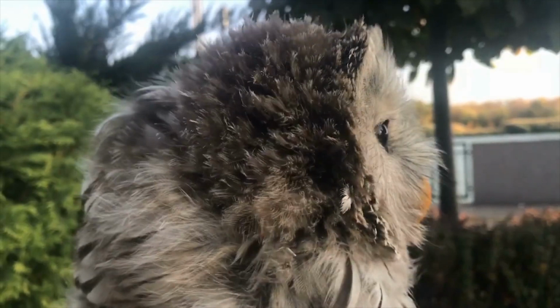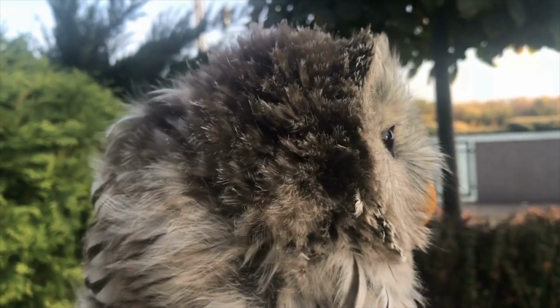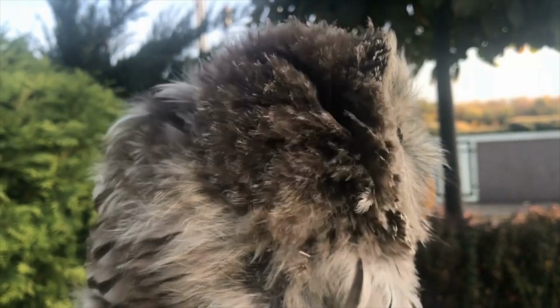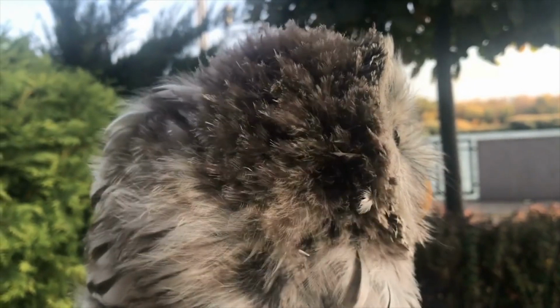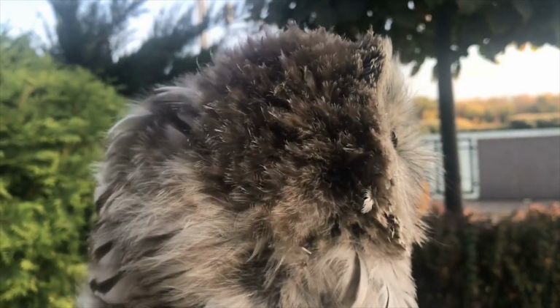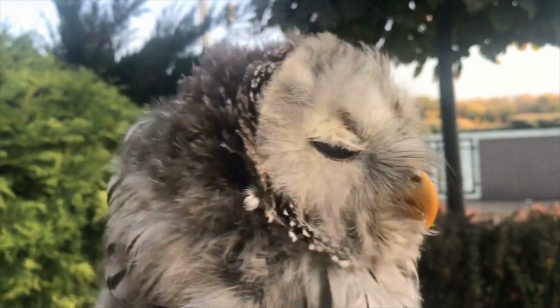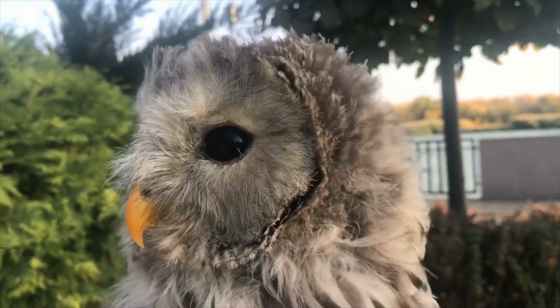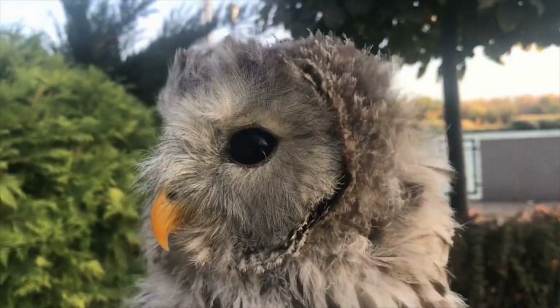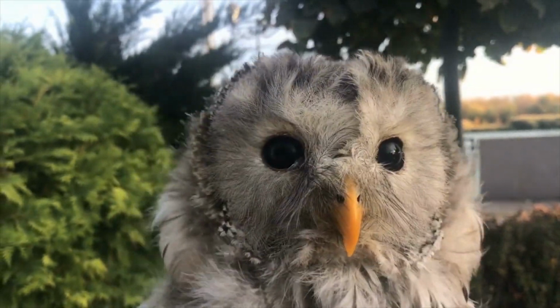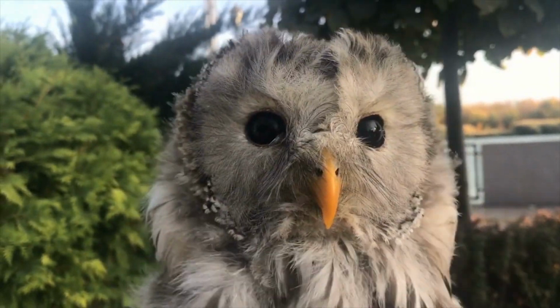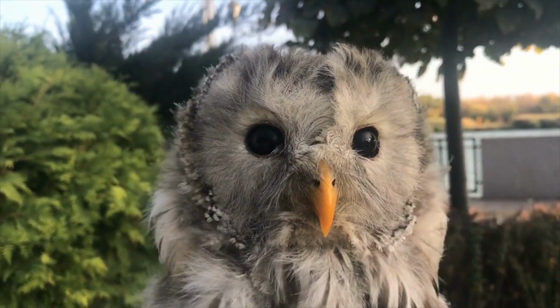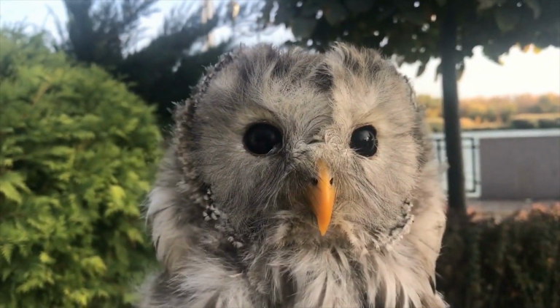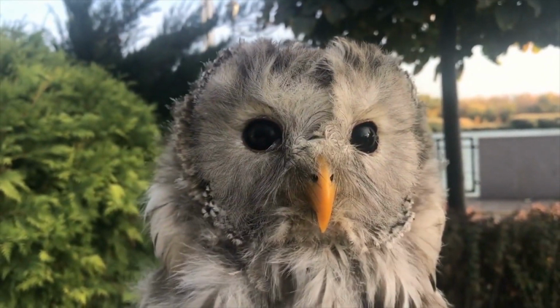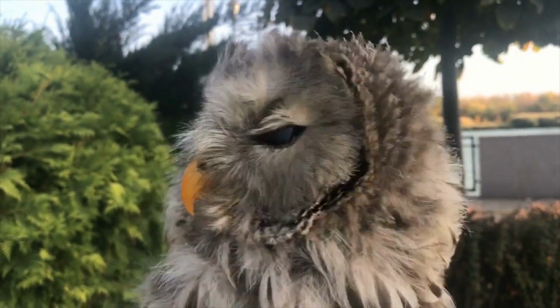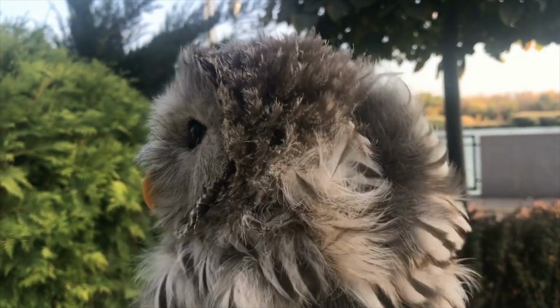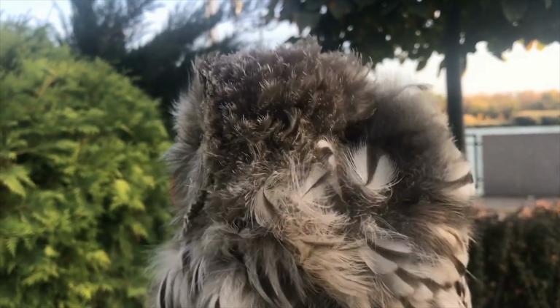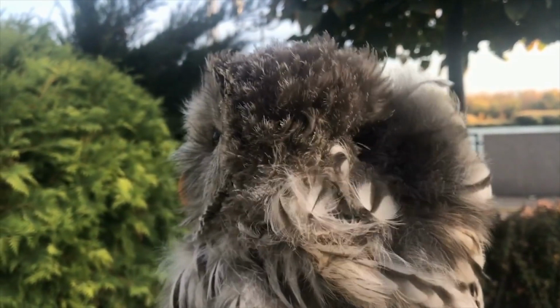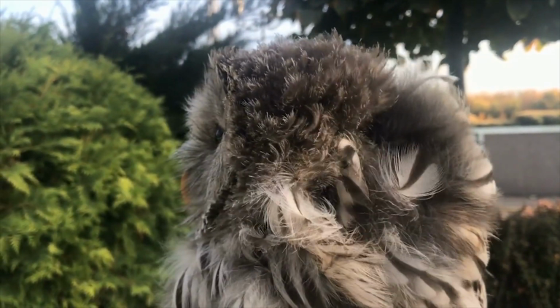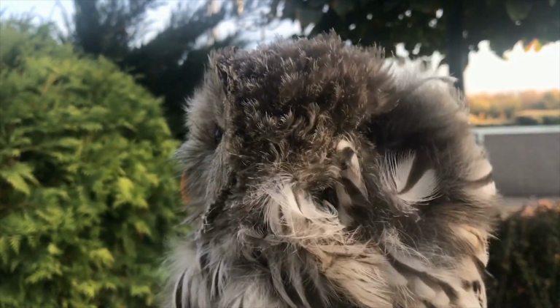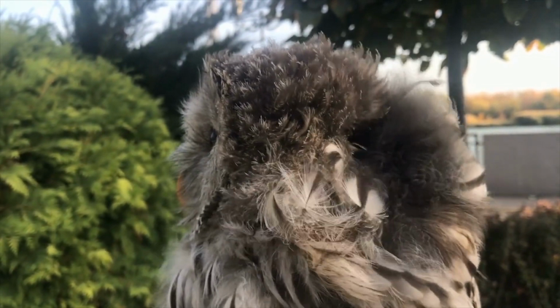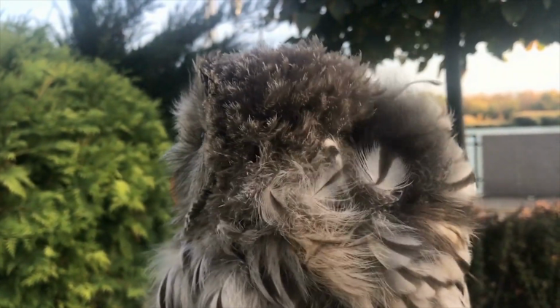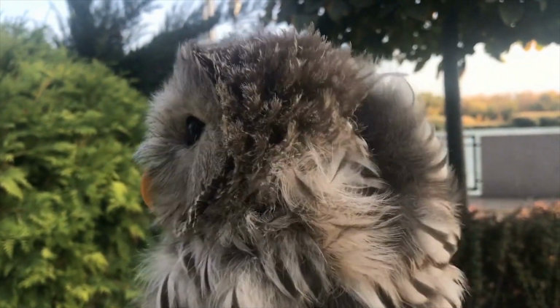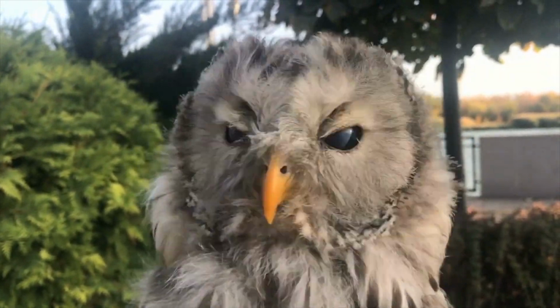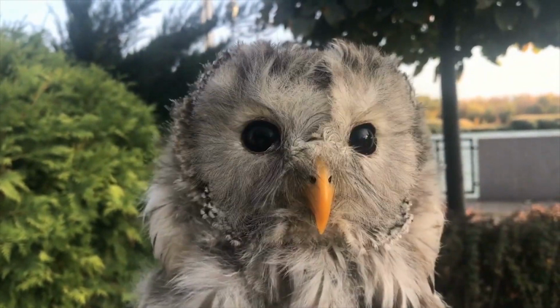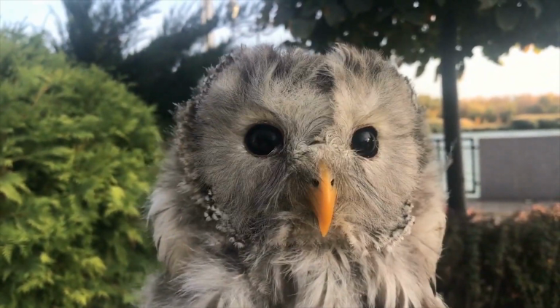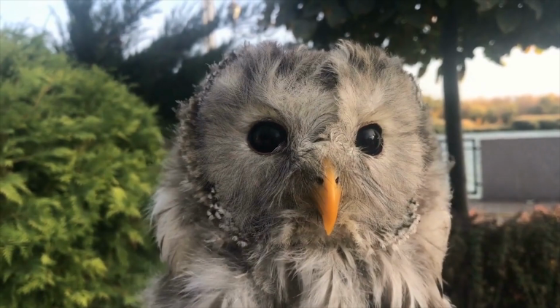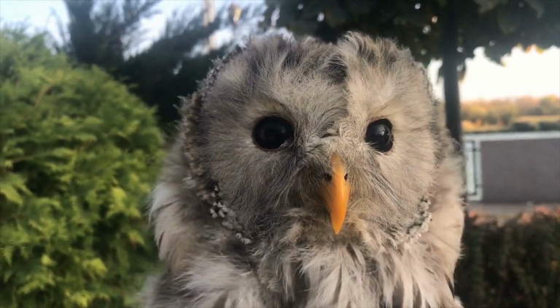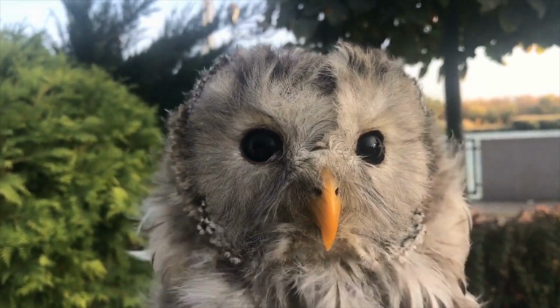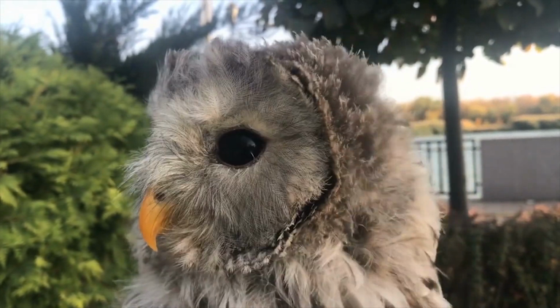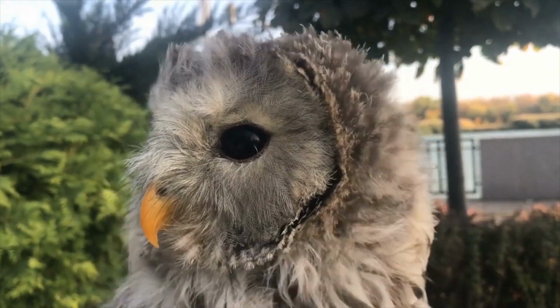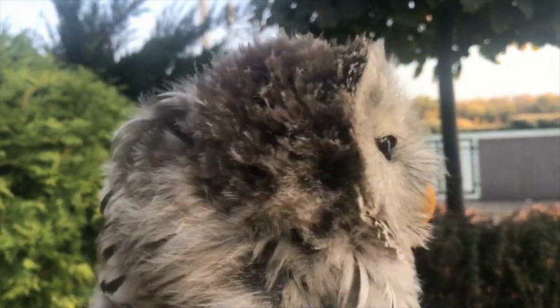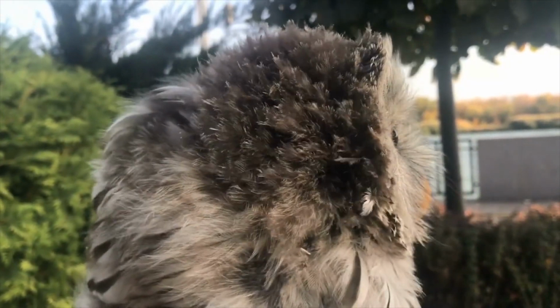Well, the secret lies in their unique anatomy. Owls have several adaptations that allow them to spin their head without harming themselves. For starters, they have extra vertebrae in their necks, which means they can move their head in a wider range of motion than other birds.